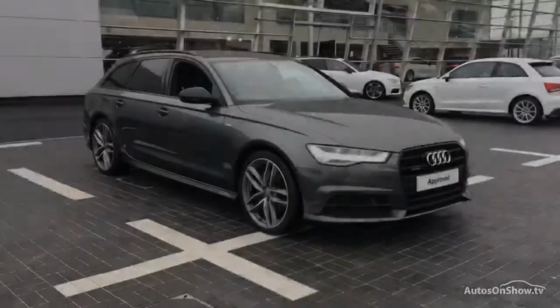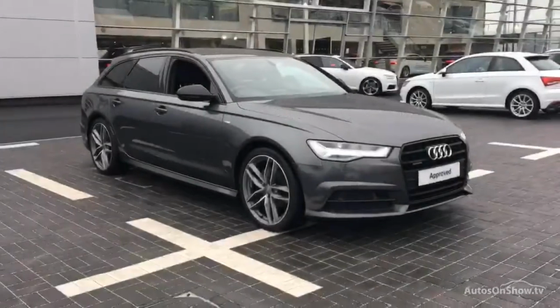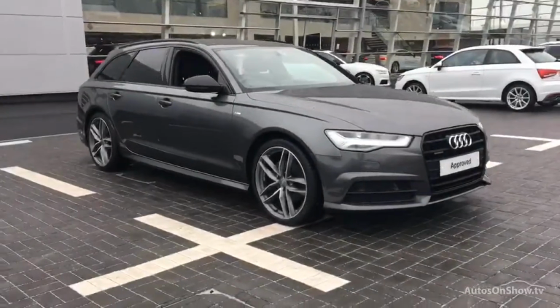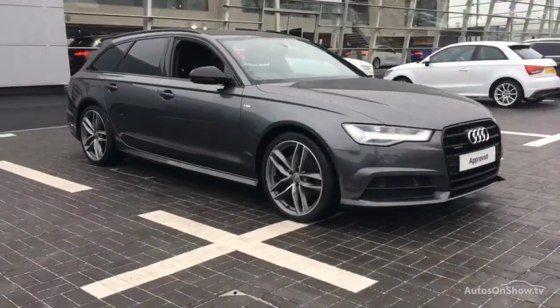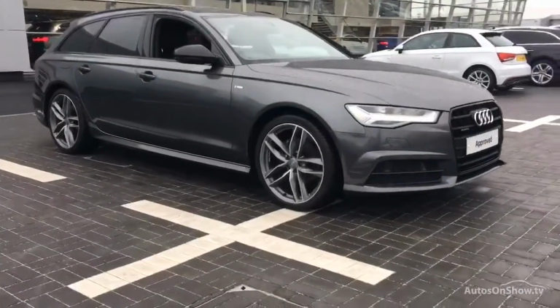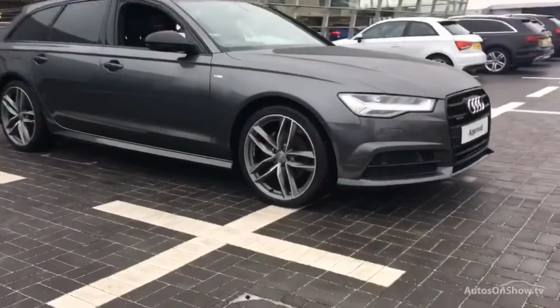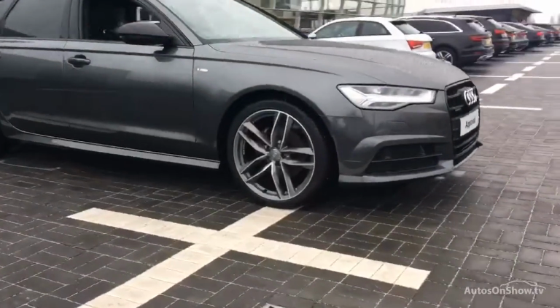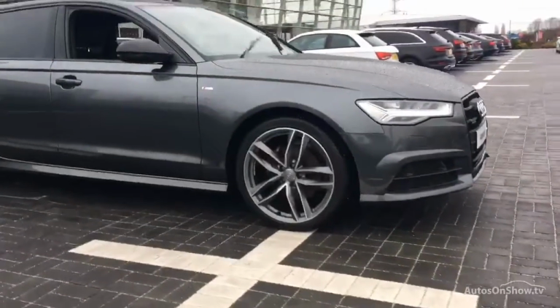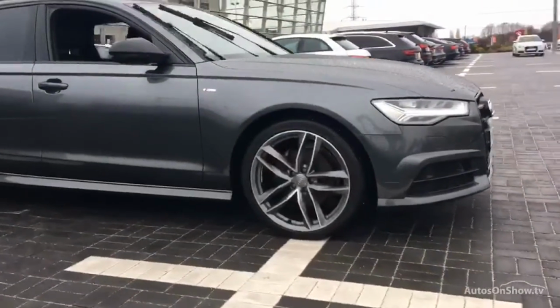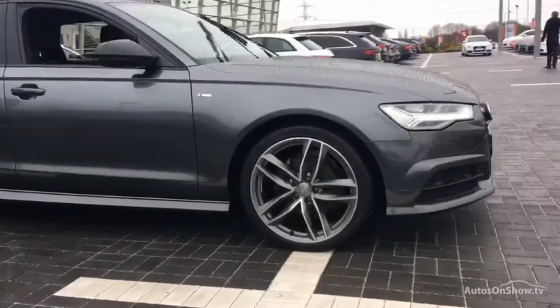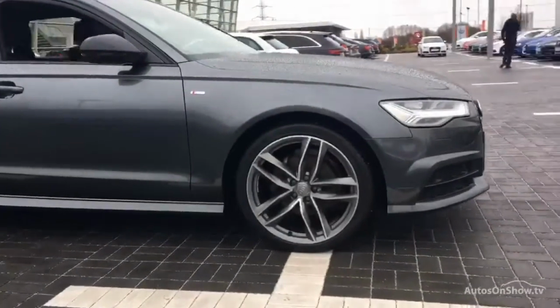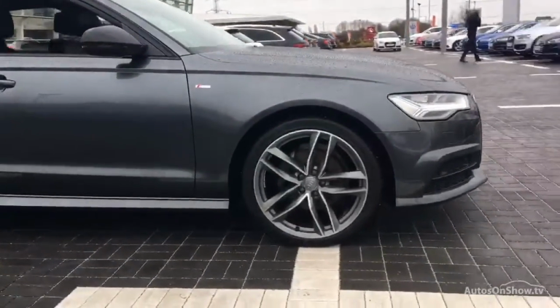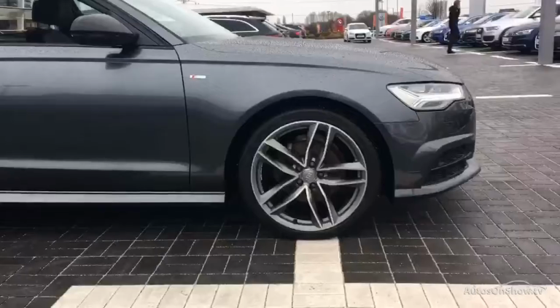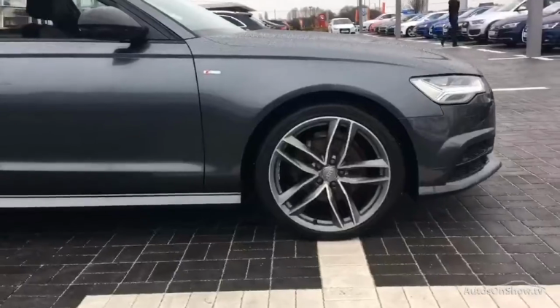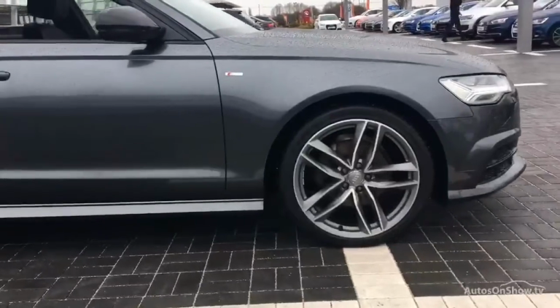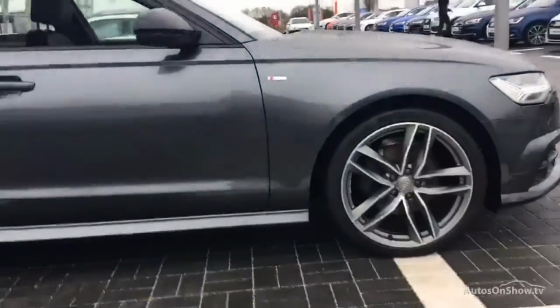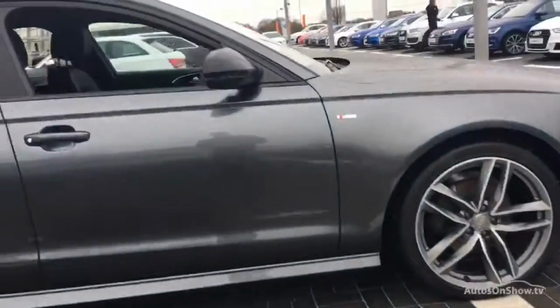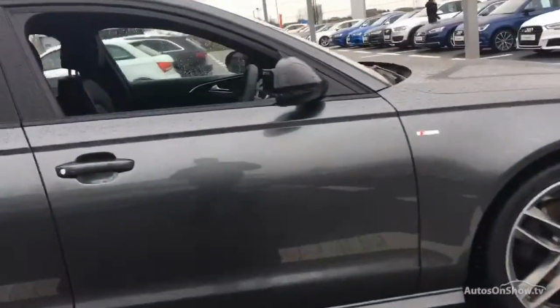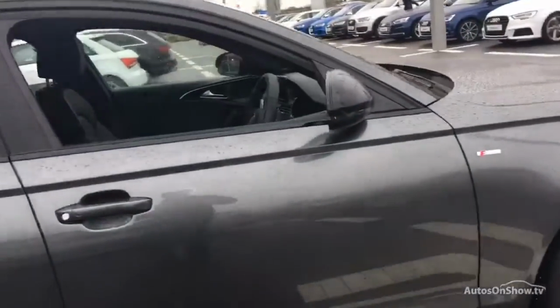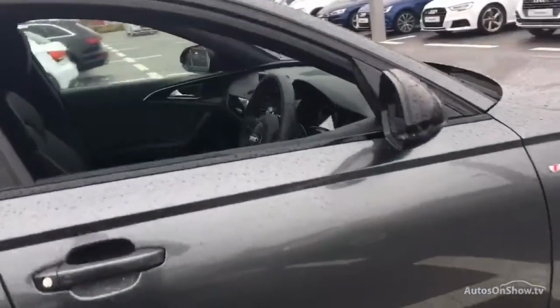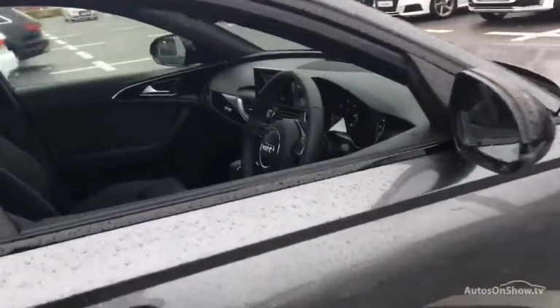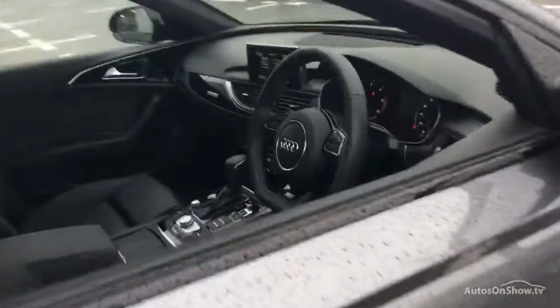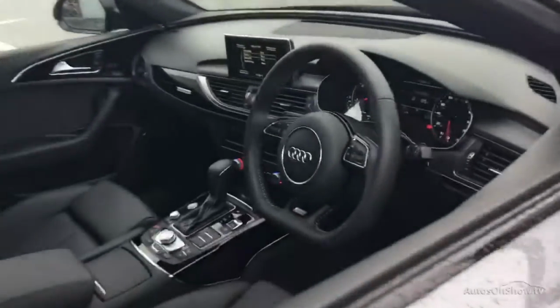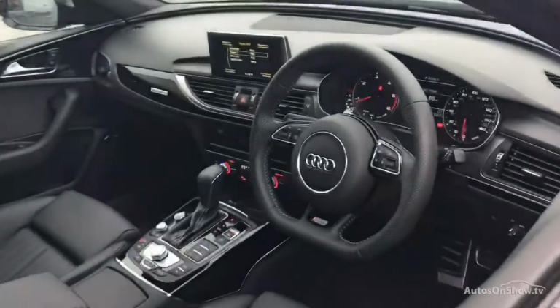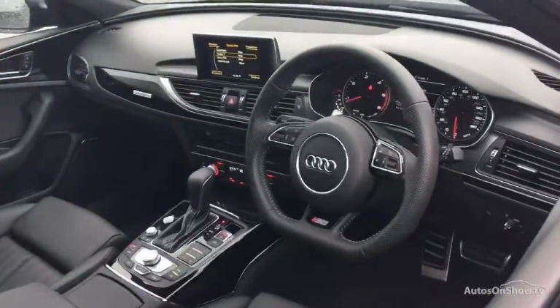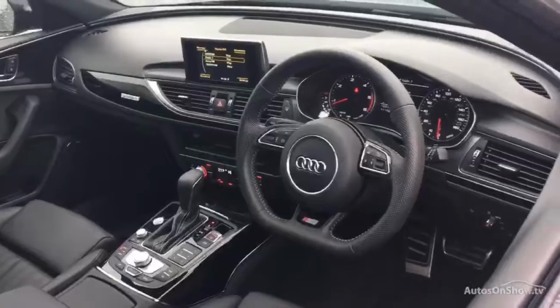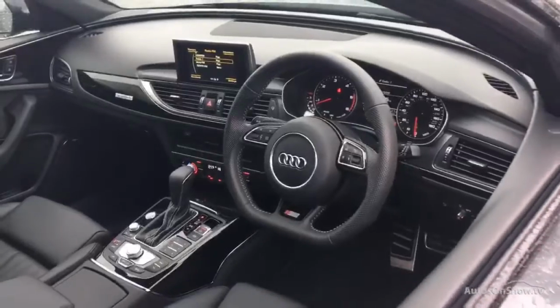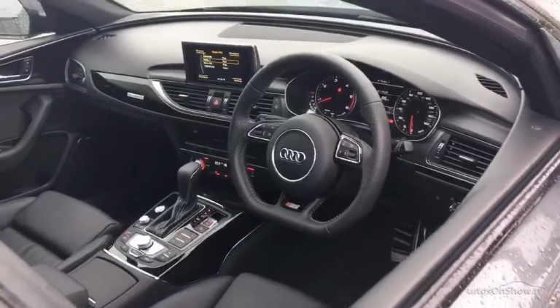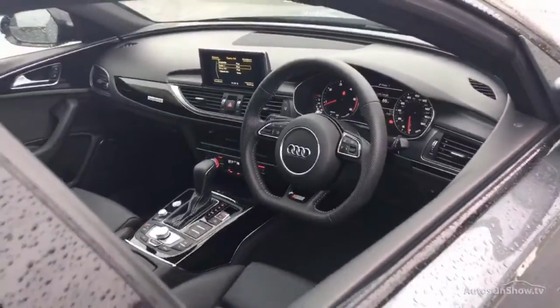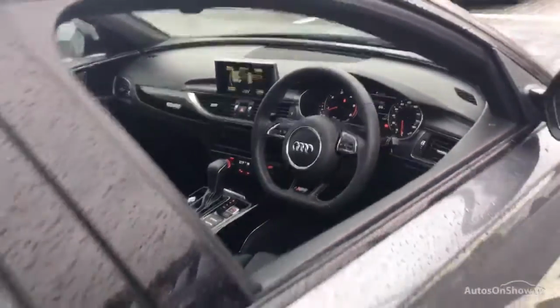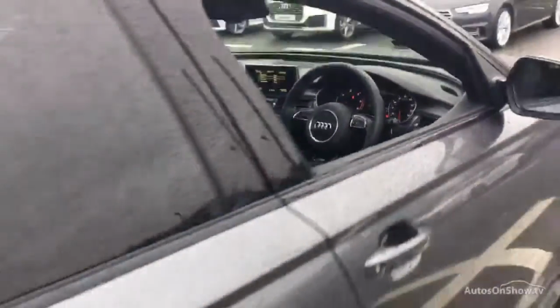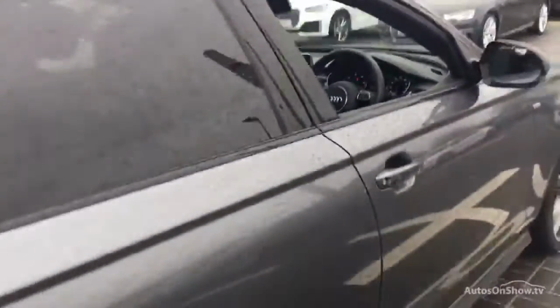What it takes to become an approved used Audi. Before reaching our forecourt, every pre-owned Audi has to go through six independent background checks, and we ensure that a full service history is provided.